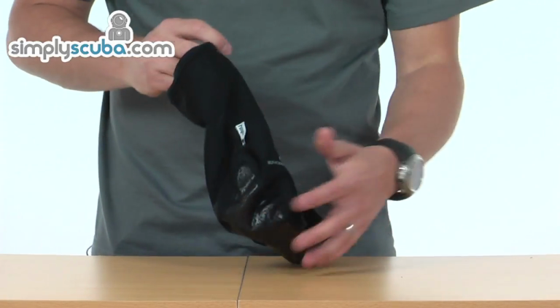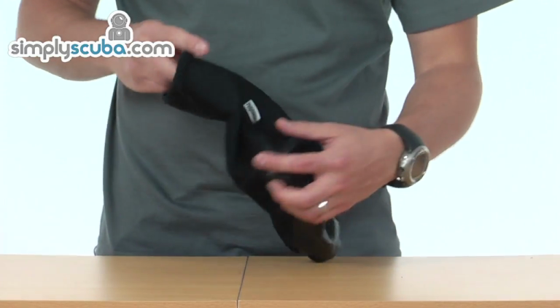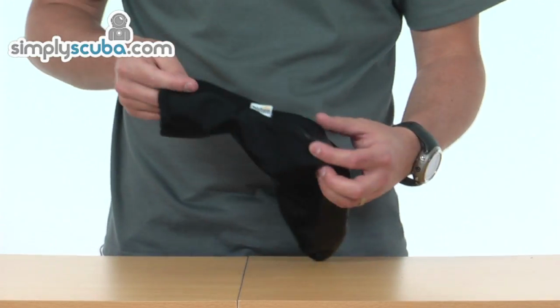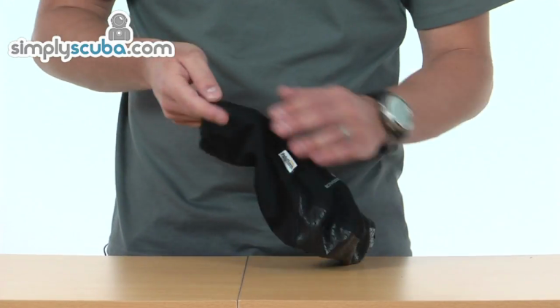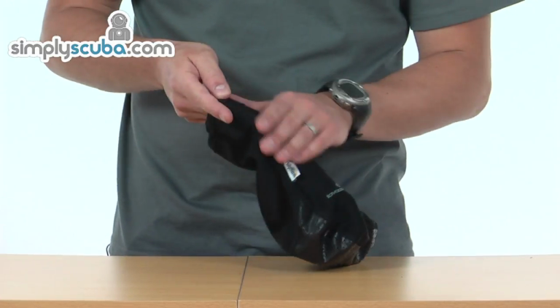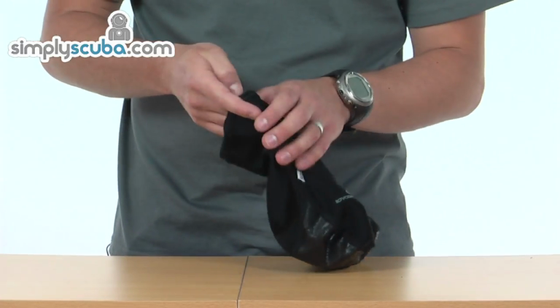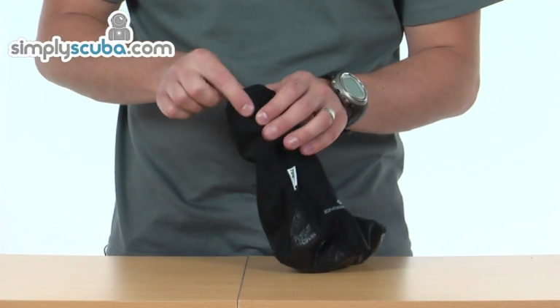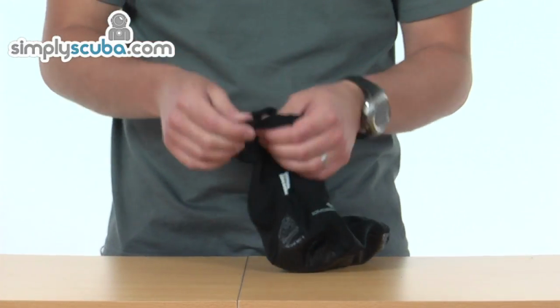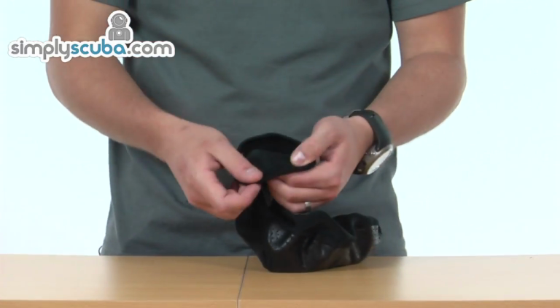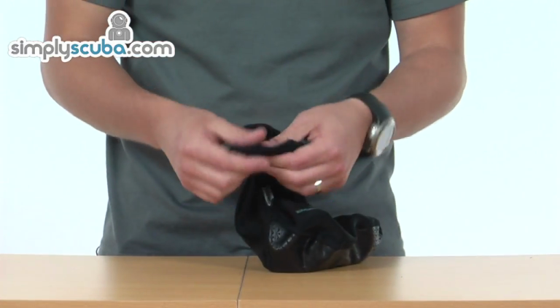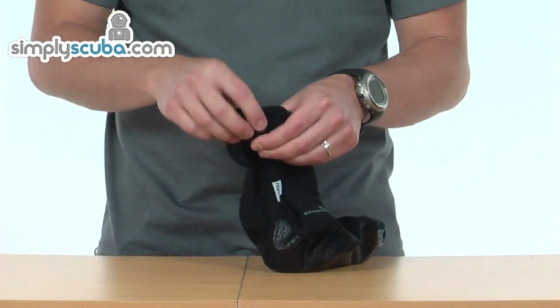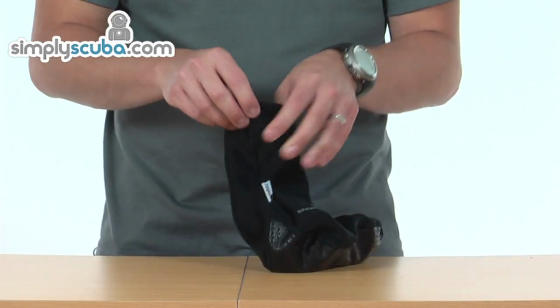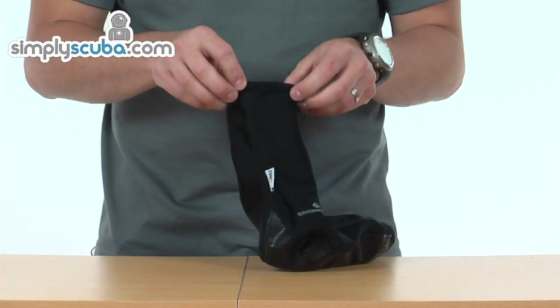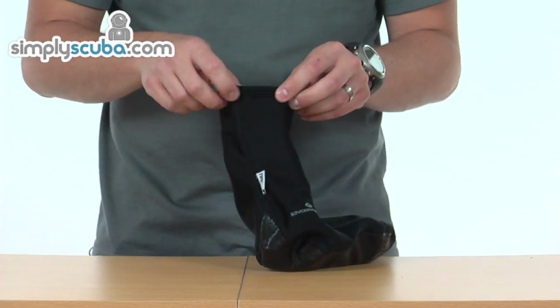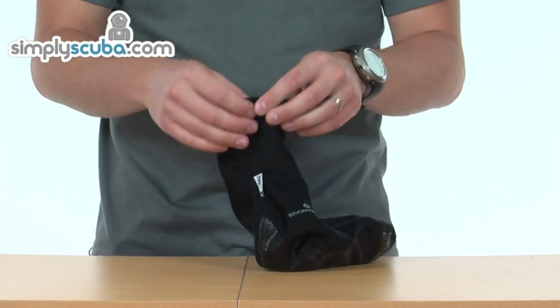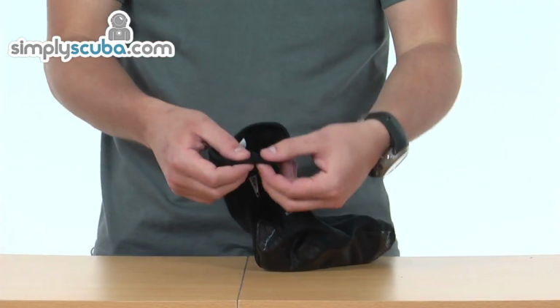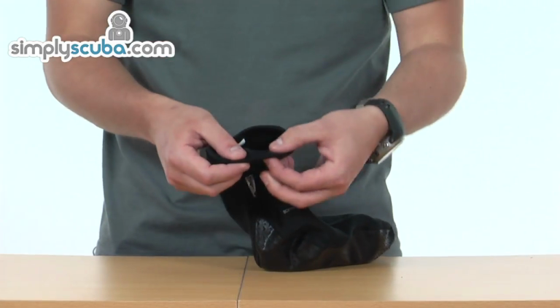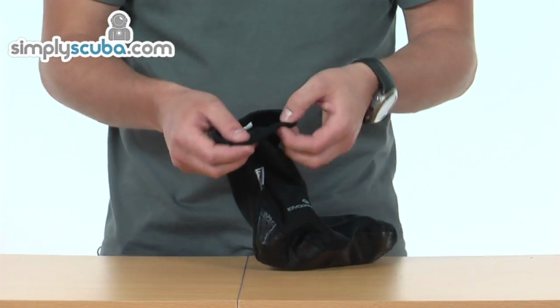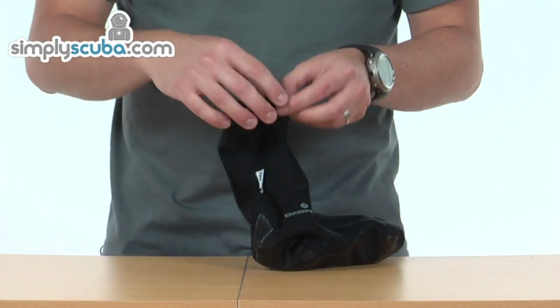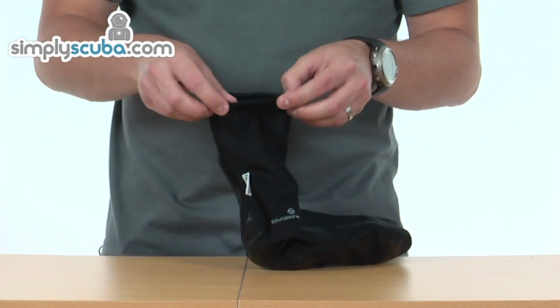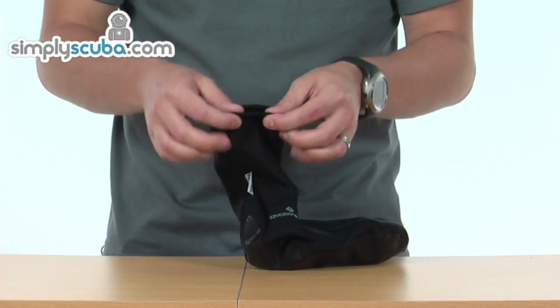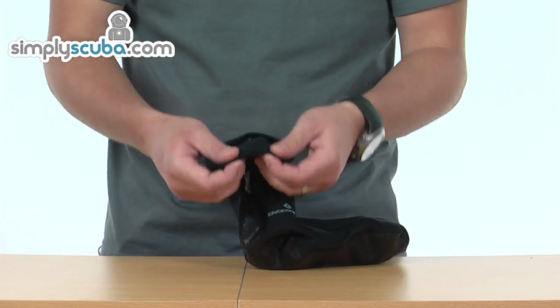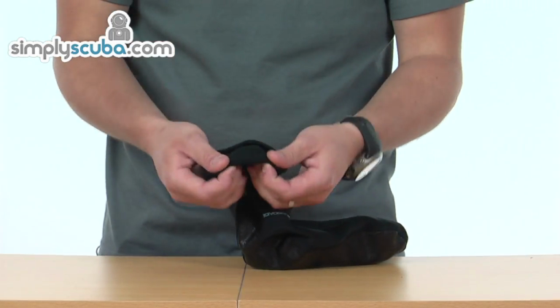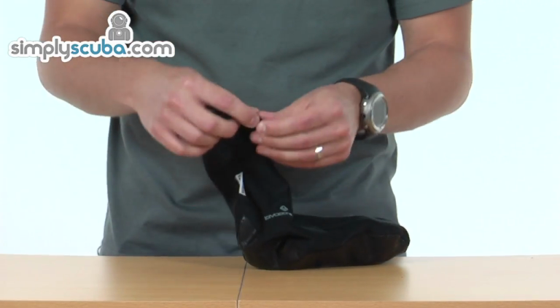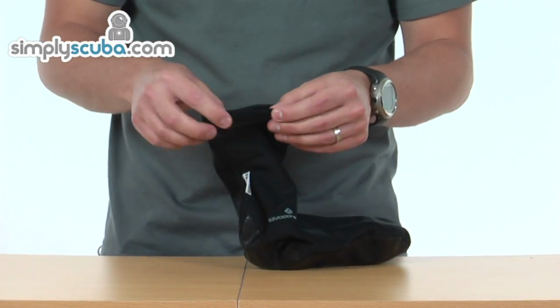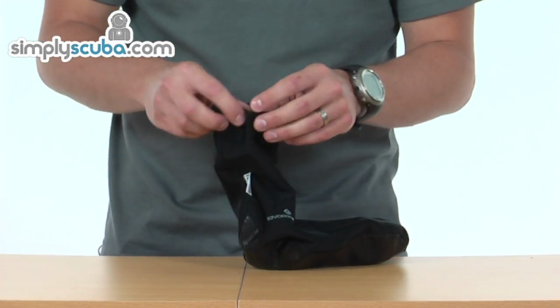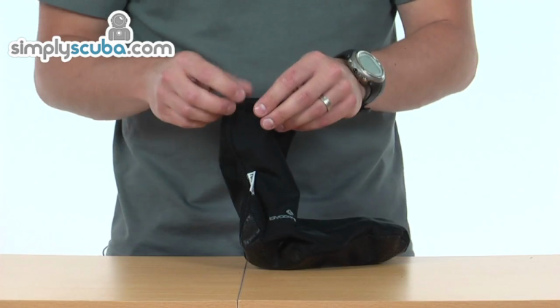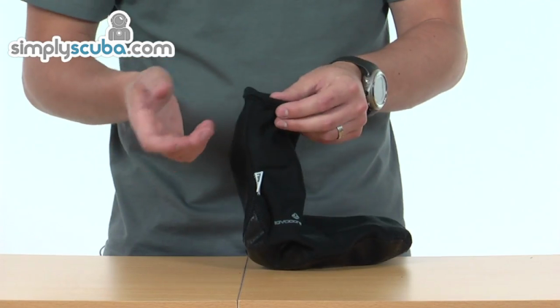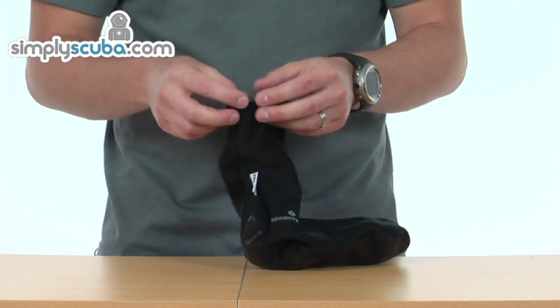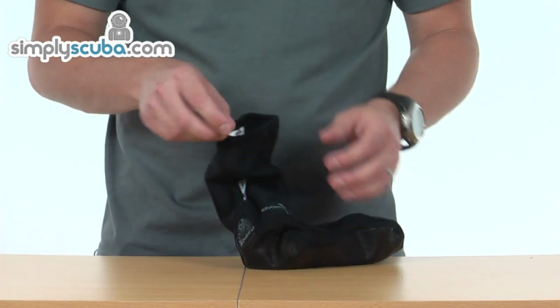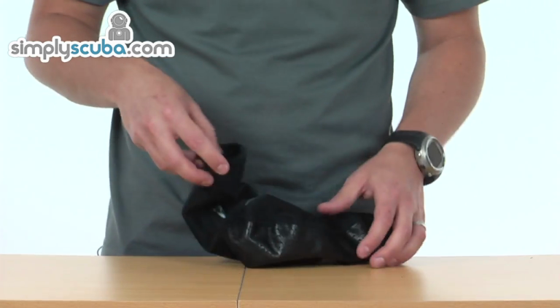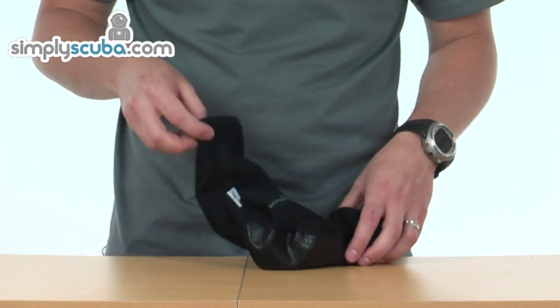All the stitching is flat stitching, so they're not going to cause any irritation against the skin. And around the ankle you've got a looped over material, just to get that bit of extra comfort as well.